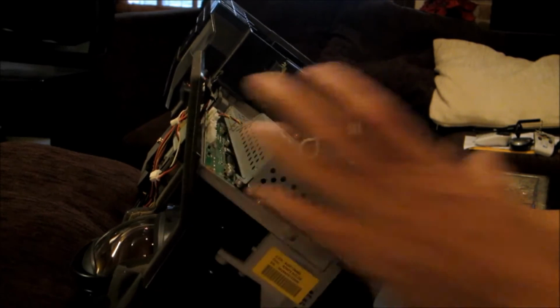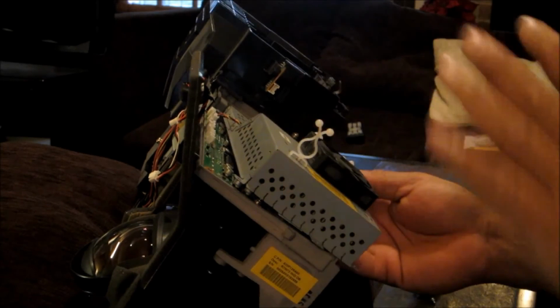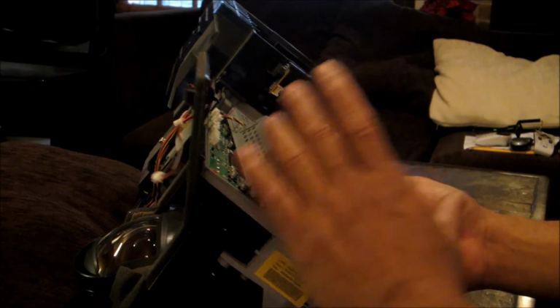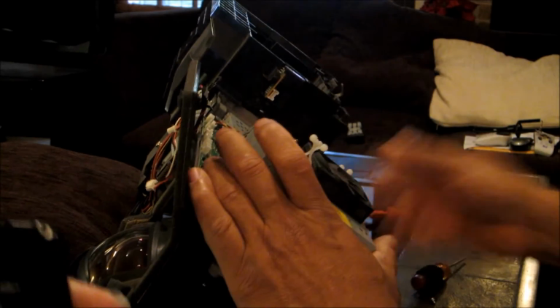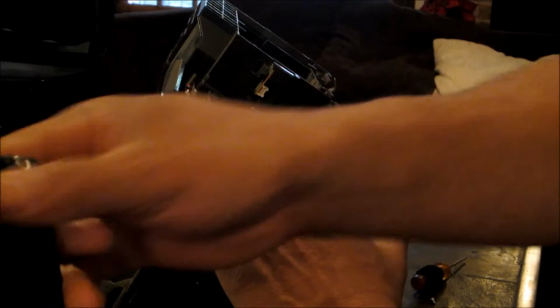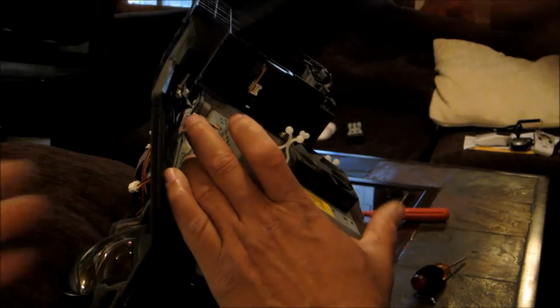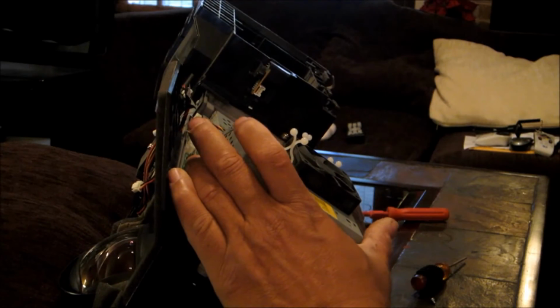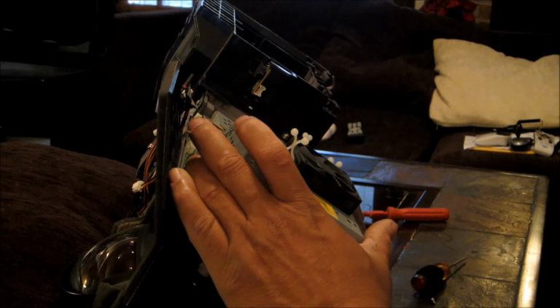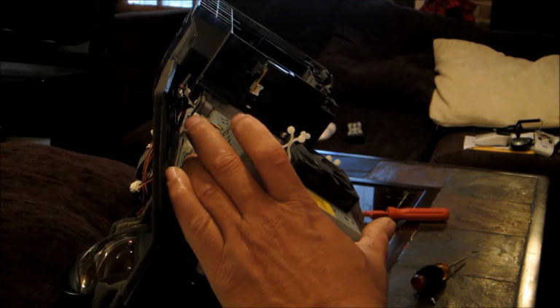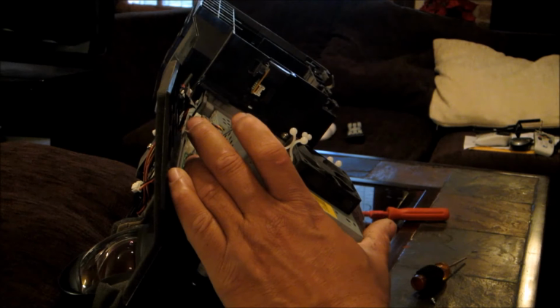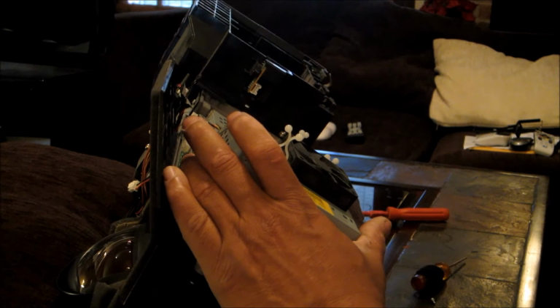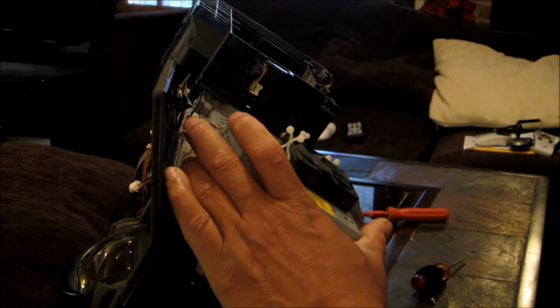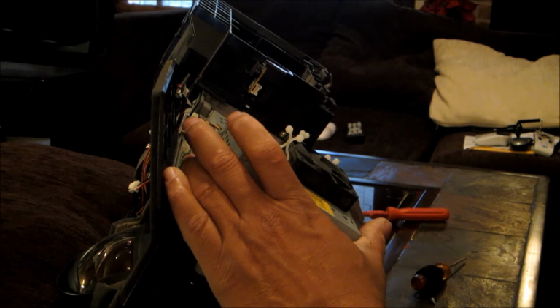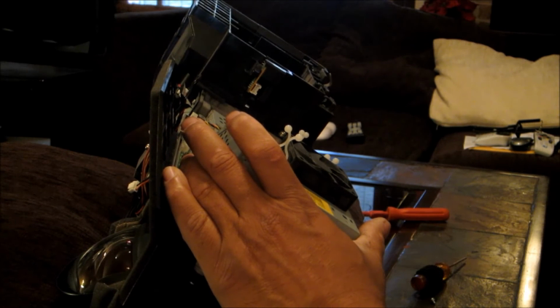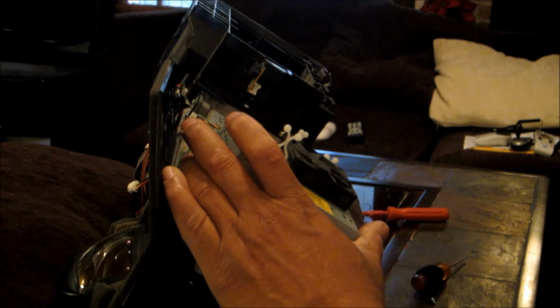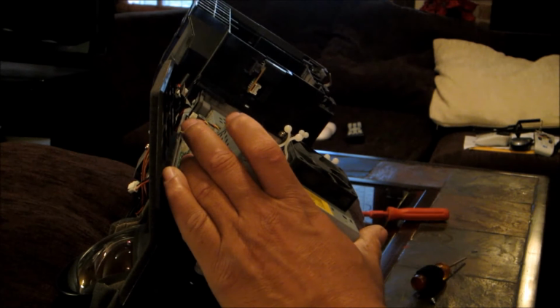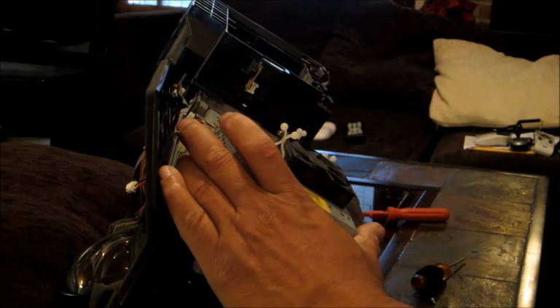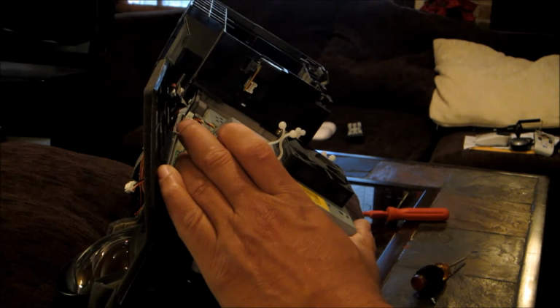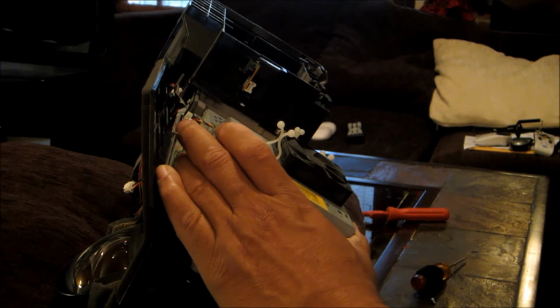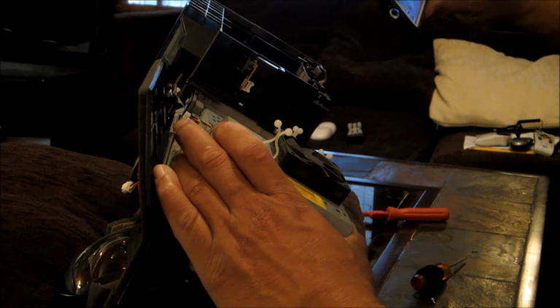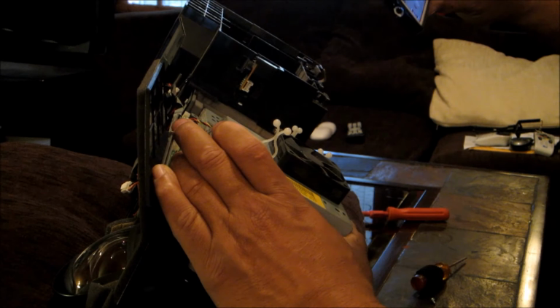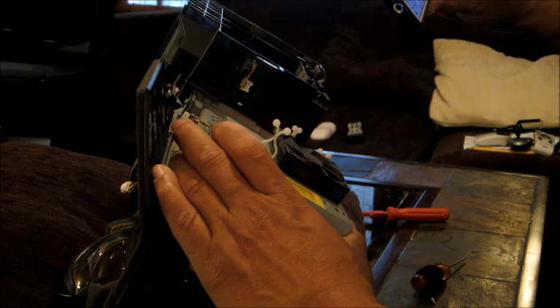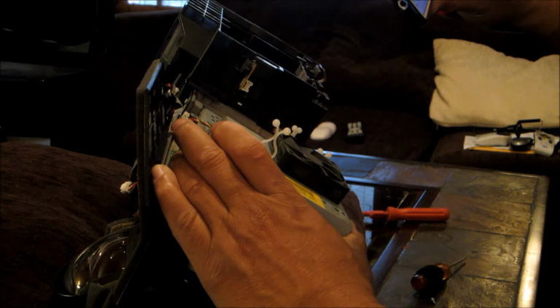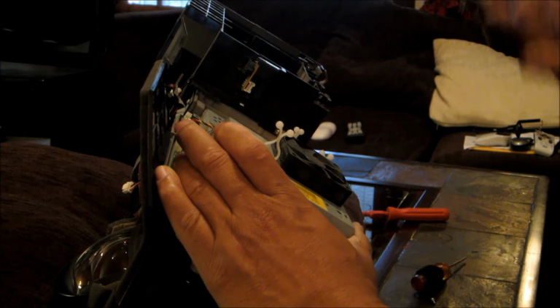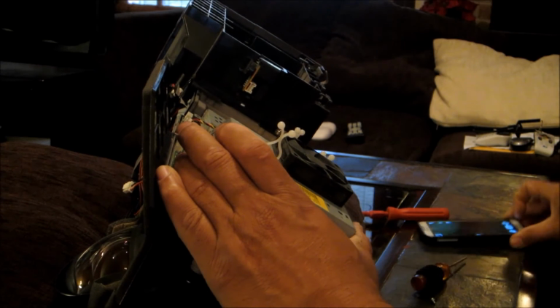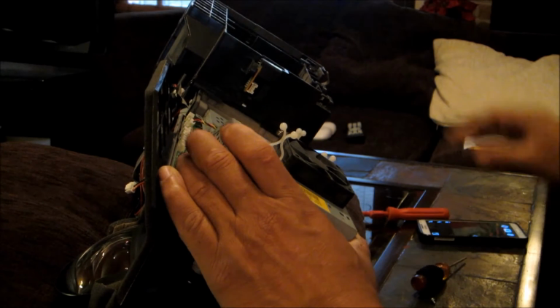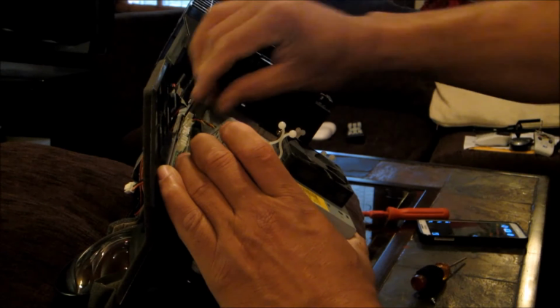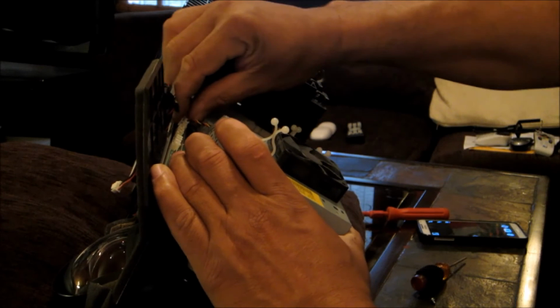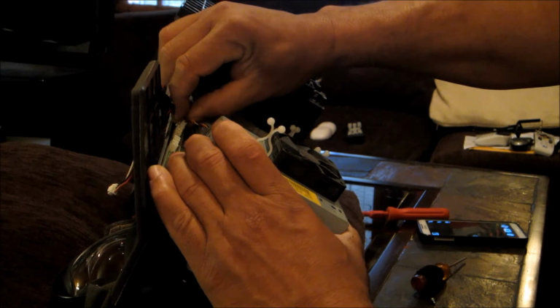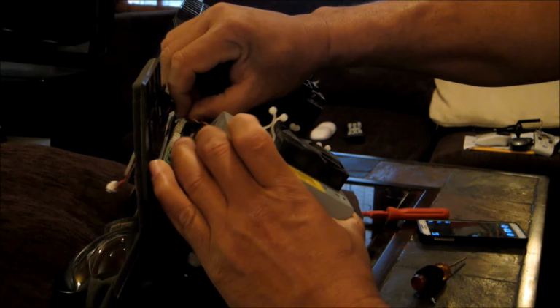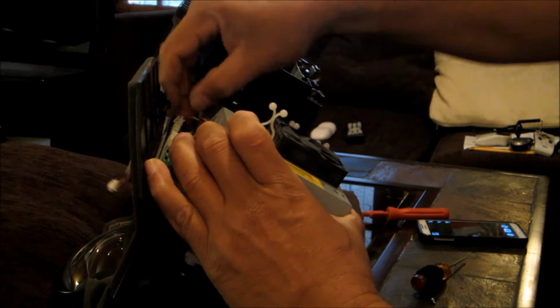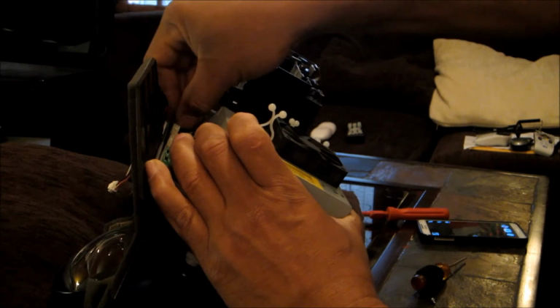I'm going to take a picture to make sure I remember the red wire — there it goes. There's one wire right here and I'm going to take that out.